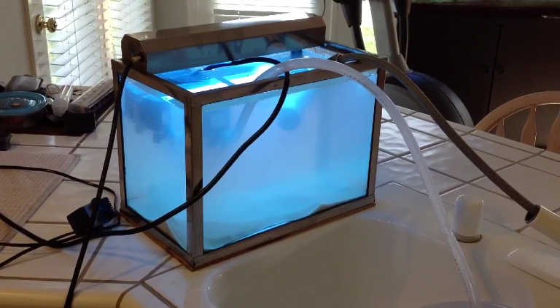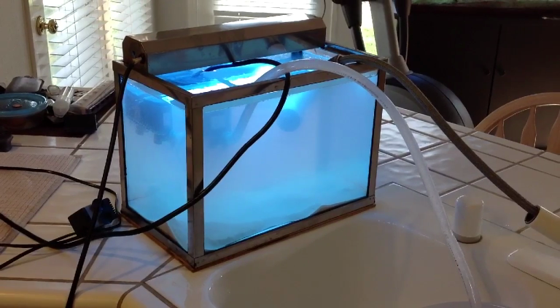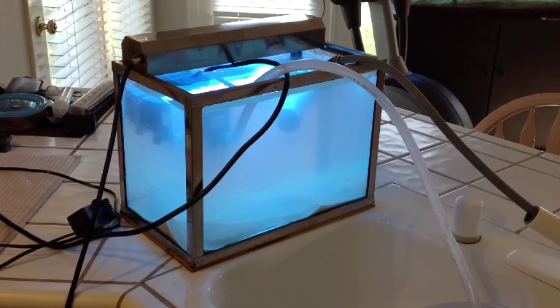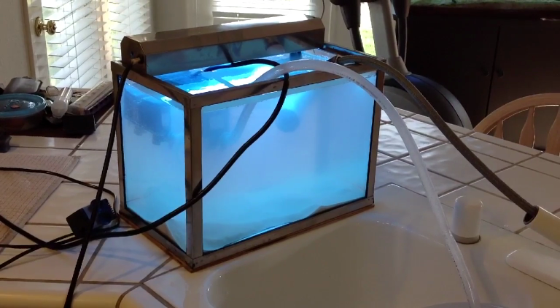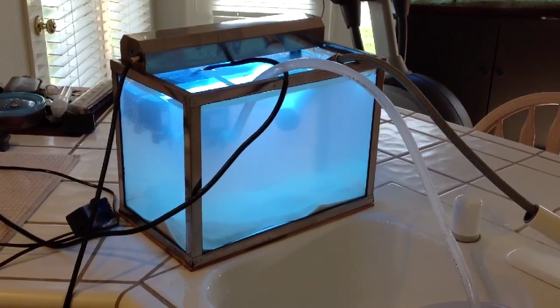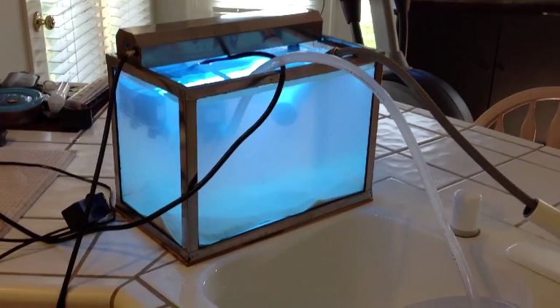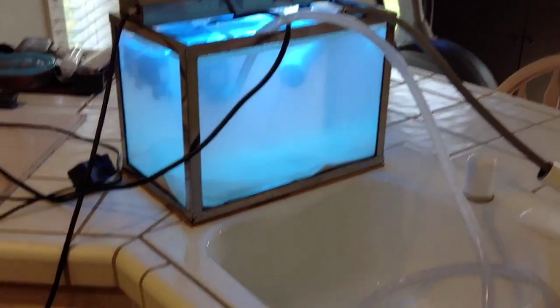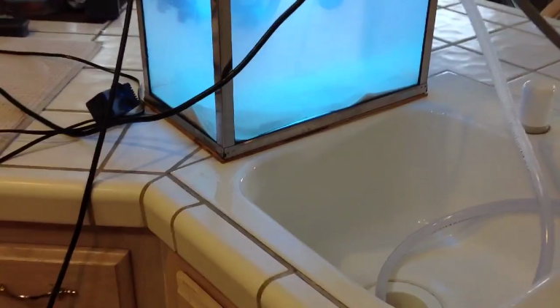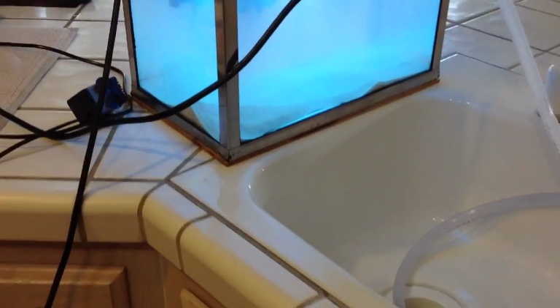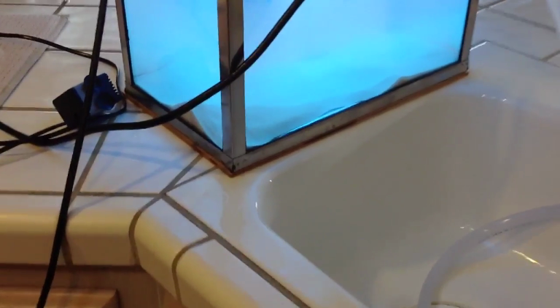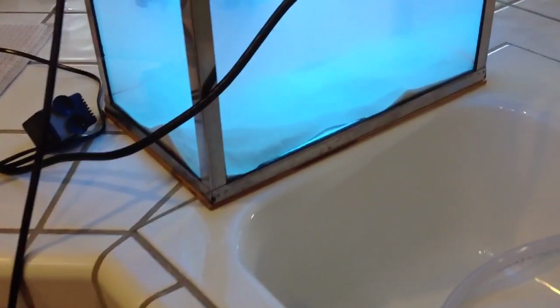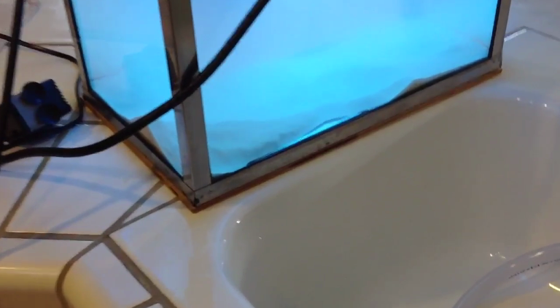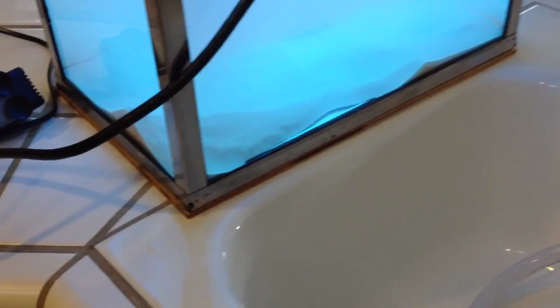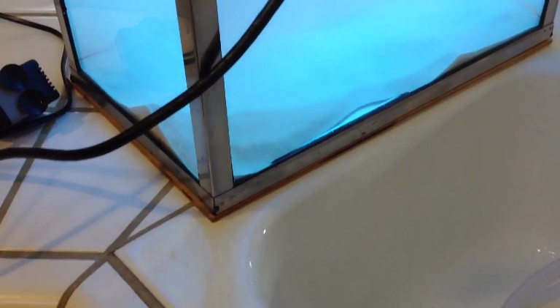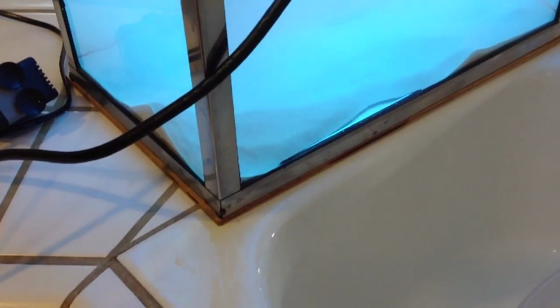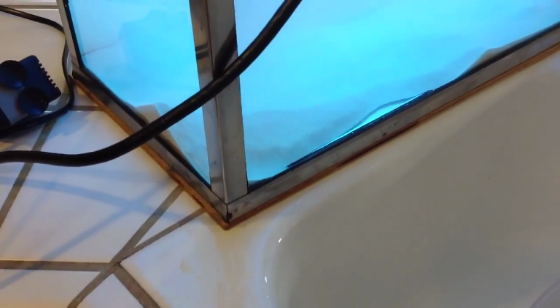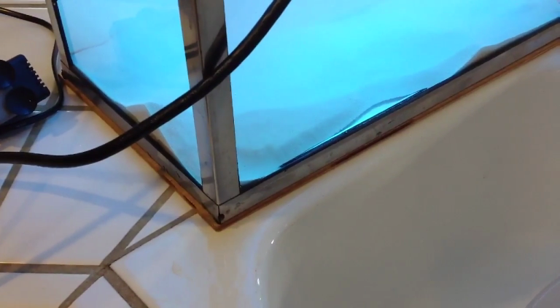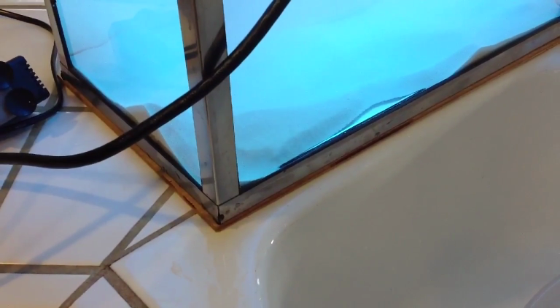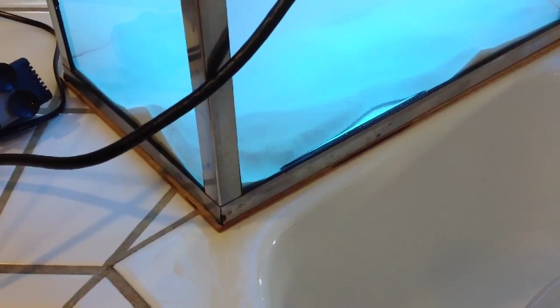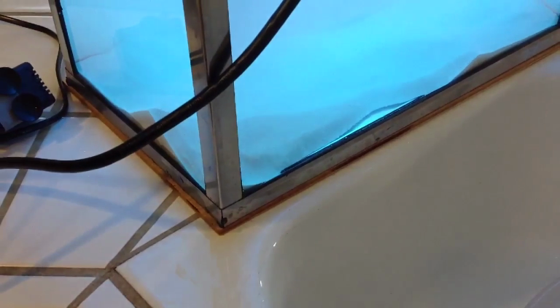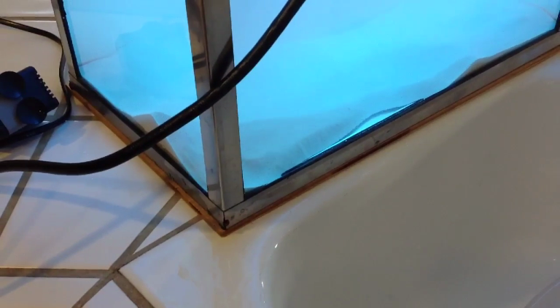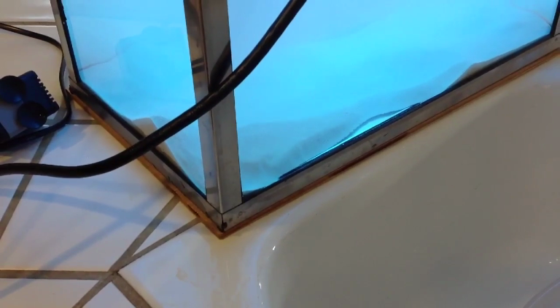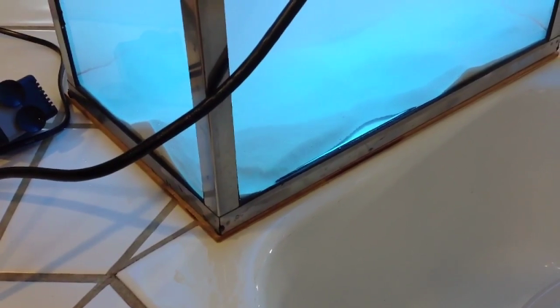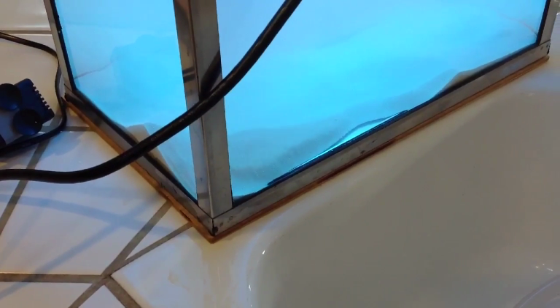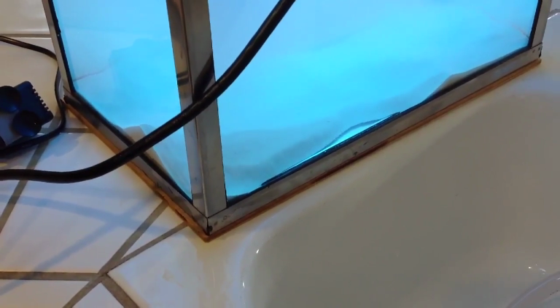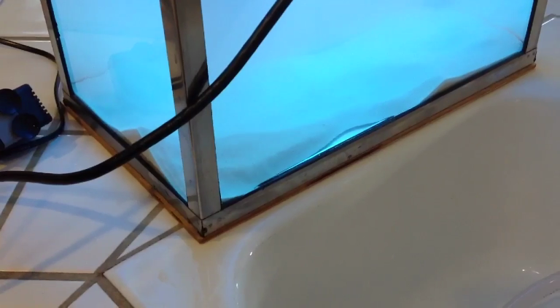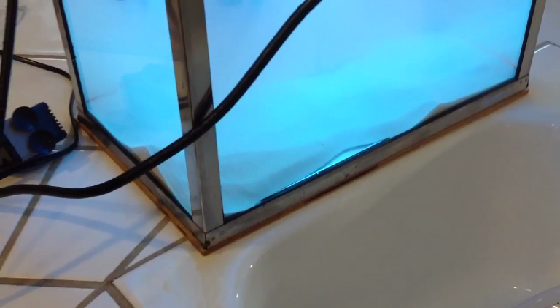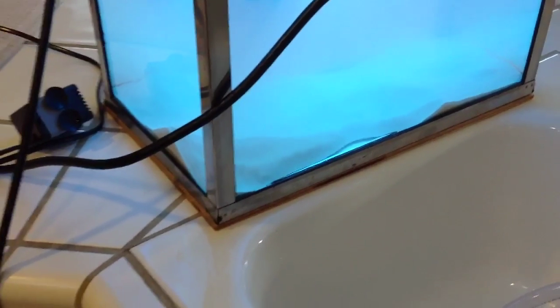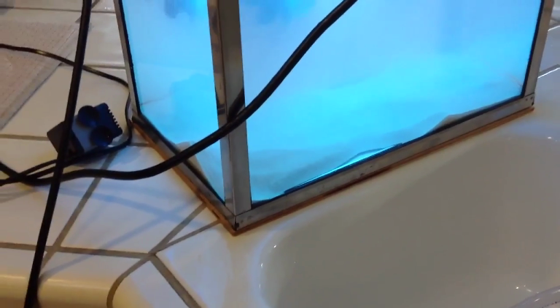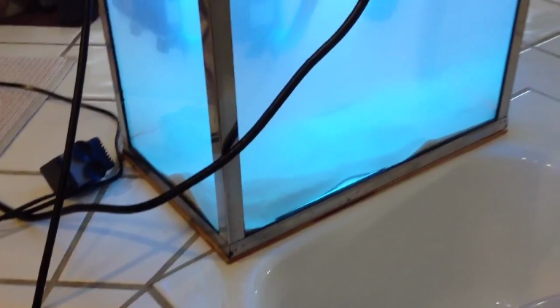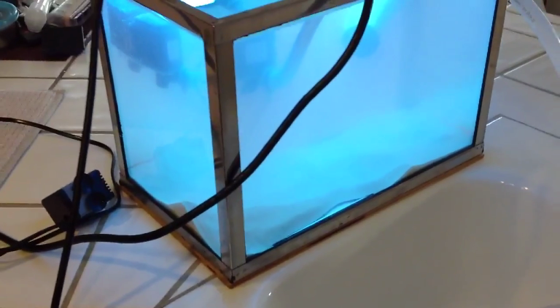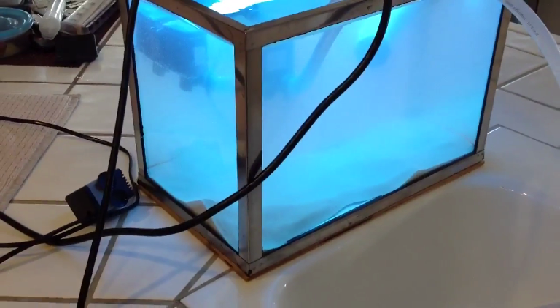So I went up to the attic and got it, and it's still in great shape. My dad had reinforced the bottom — I don't know if you can see it there — with plywood to keep it square and straight all these years.